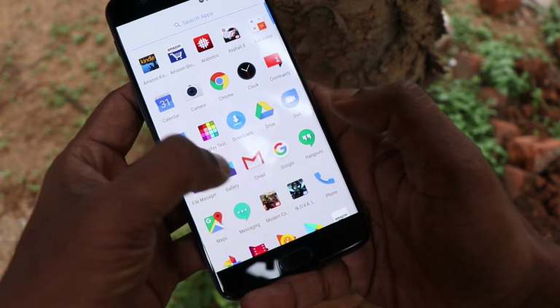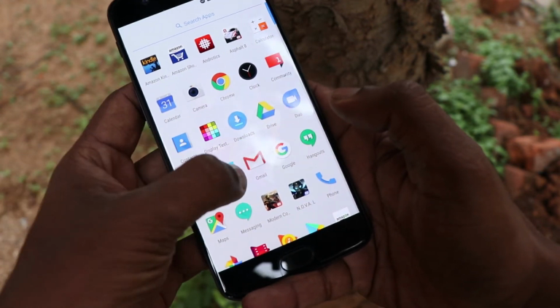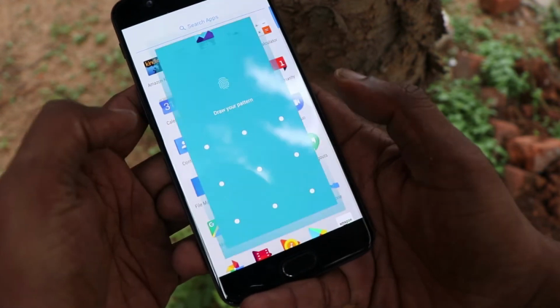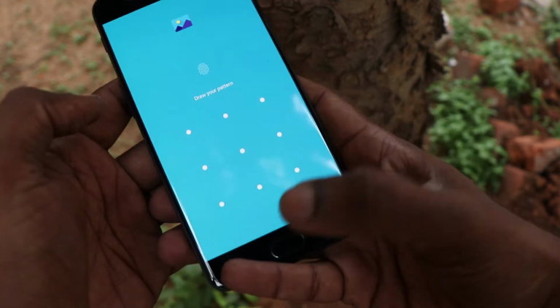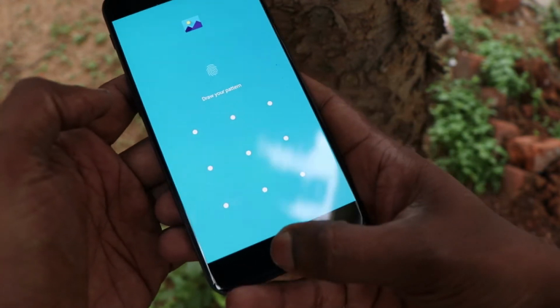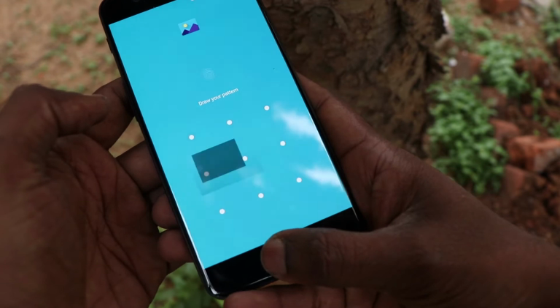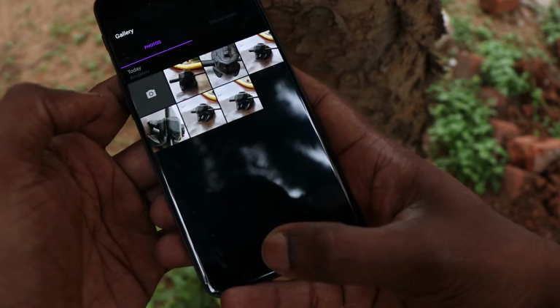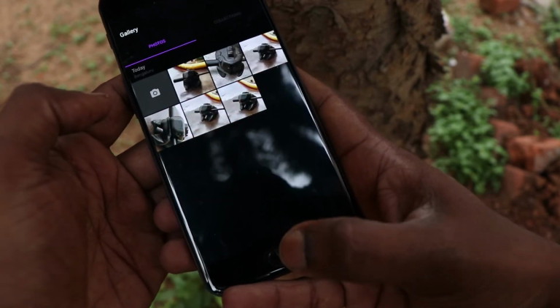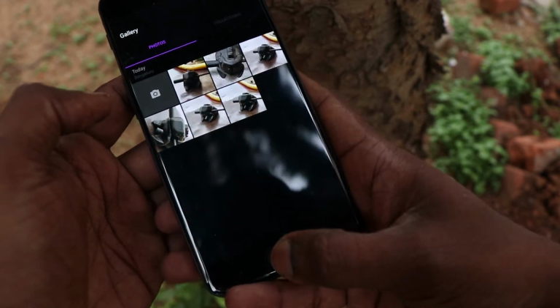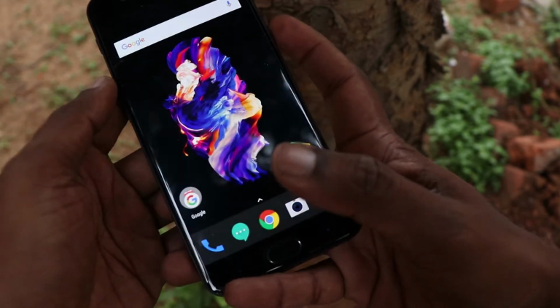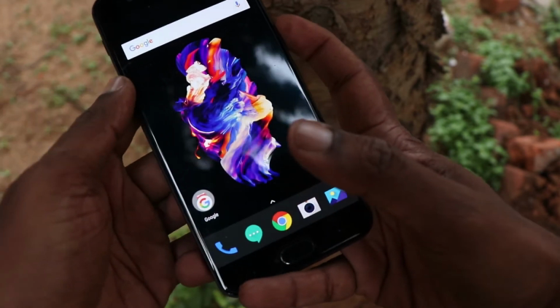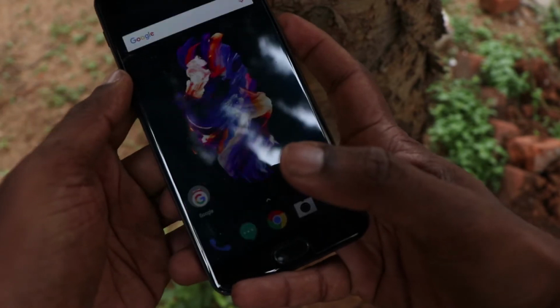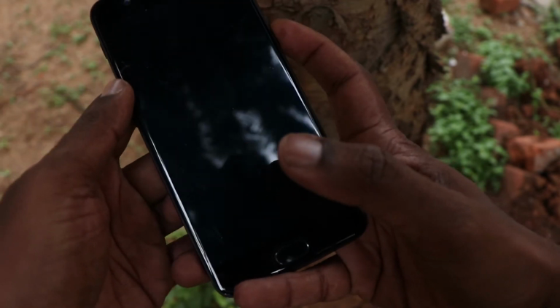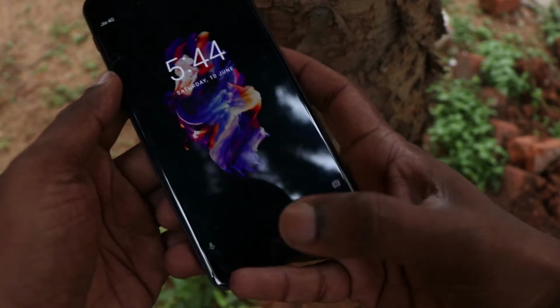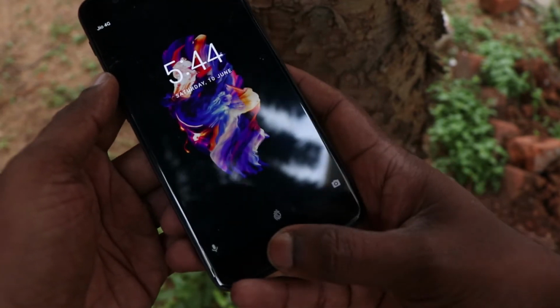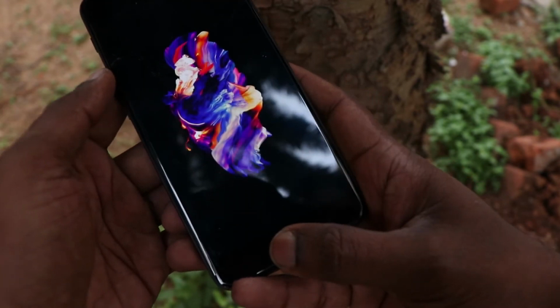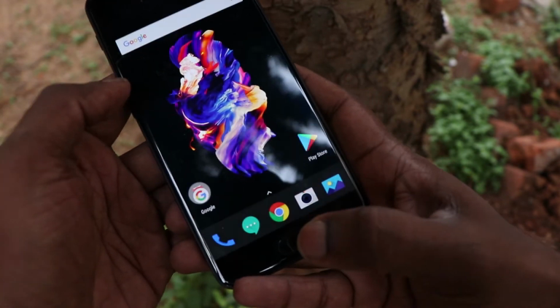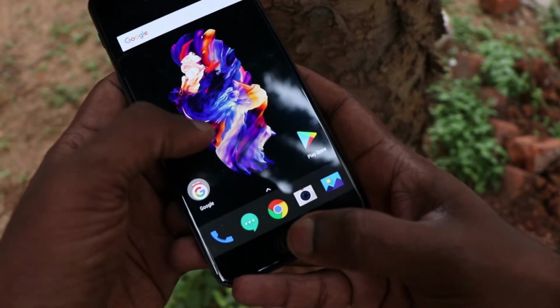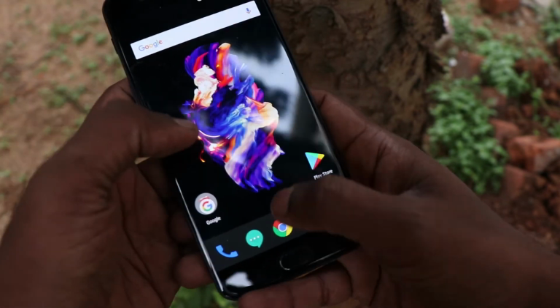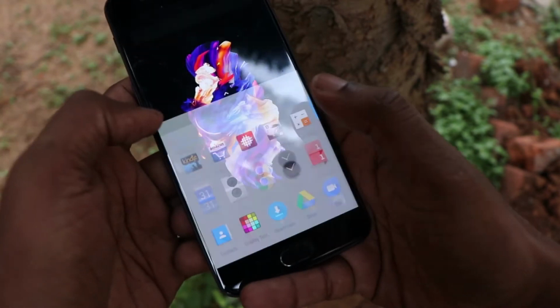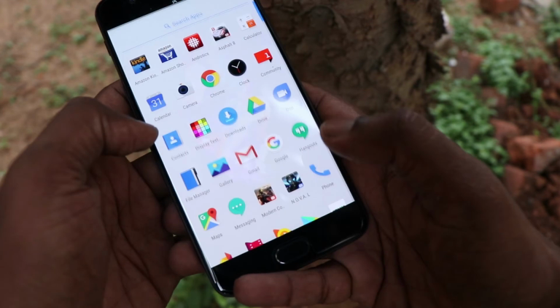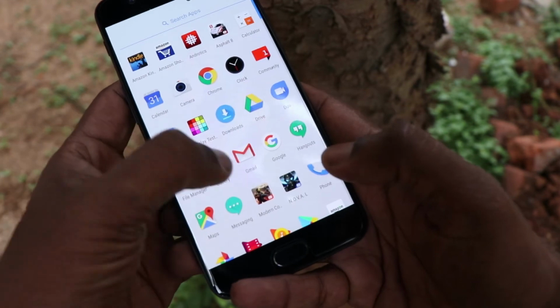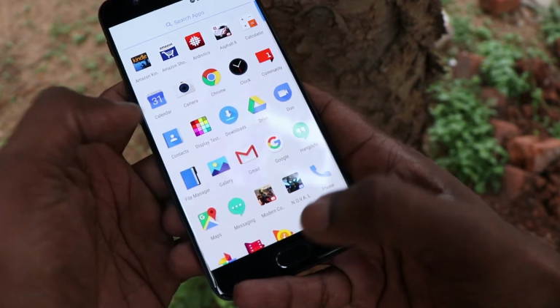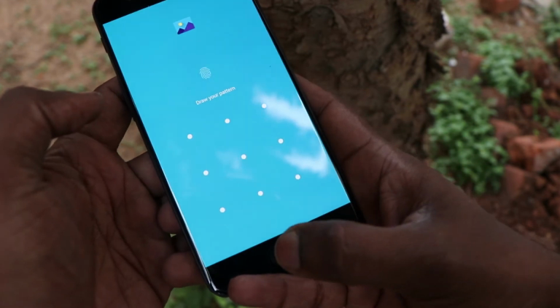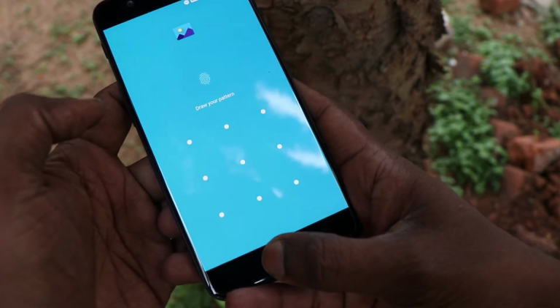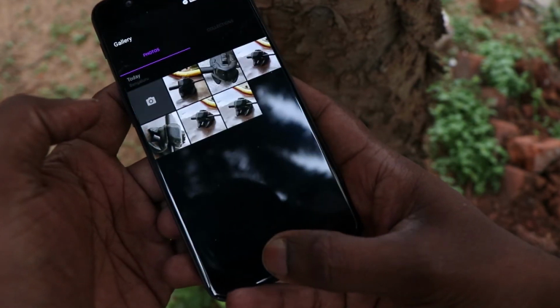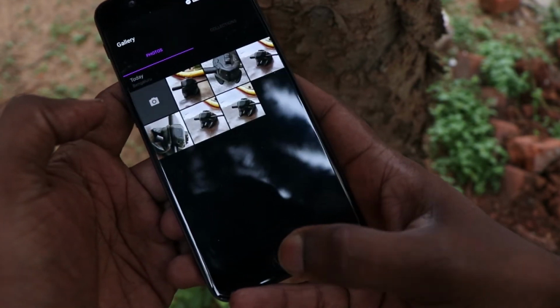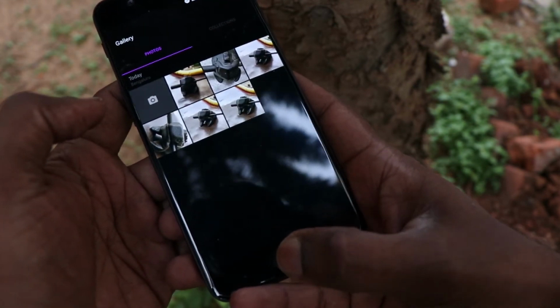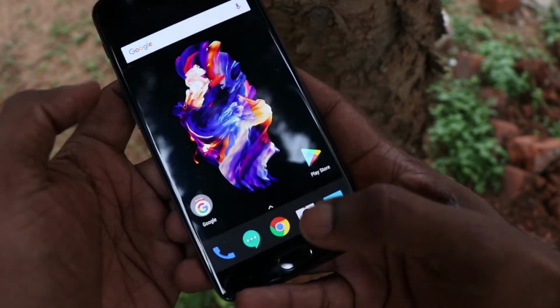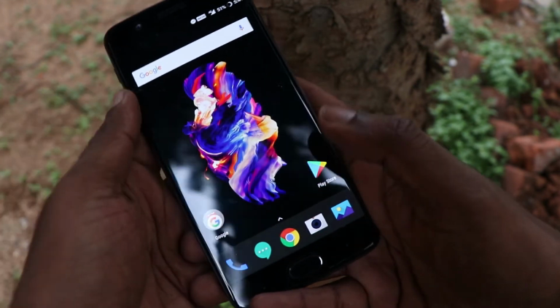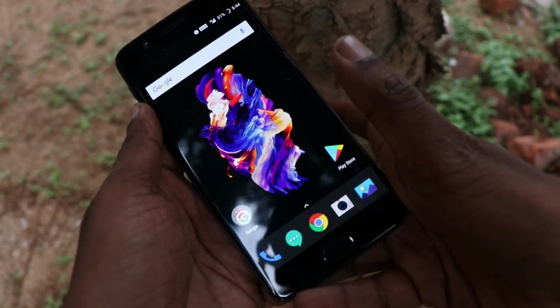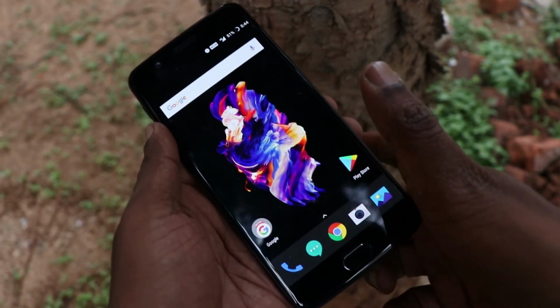So that's the quick review of the fingerprint sensor in the OnePlus 5. Hope you enjoyed this video. Give us a thumbs up if you like it and don't forget to subscribe to our channel. Signing off at Chakraman. Have a great day. Cheers.